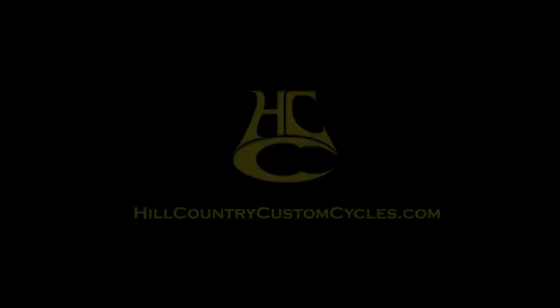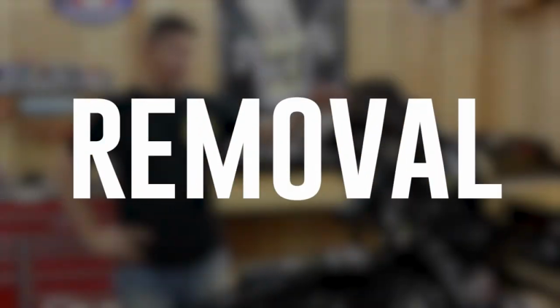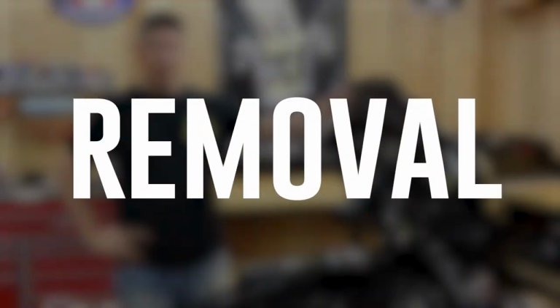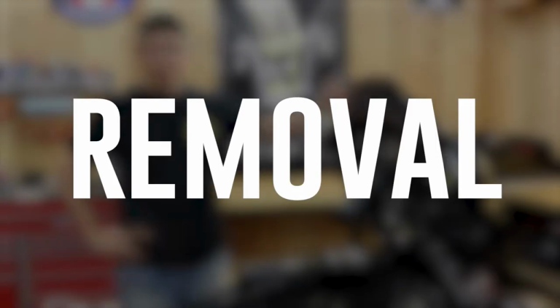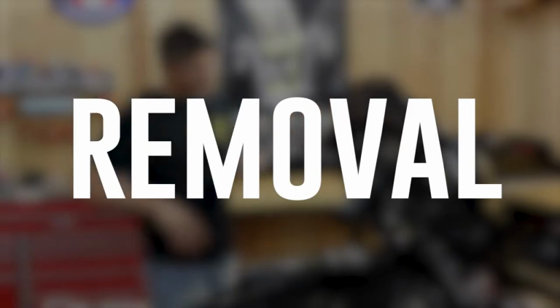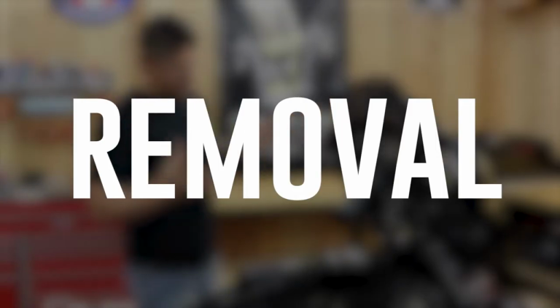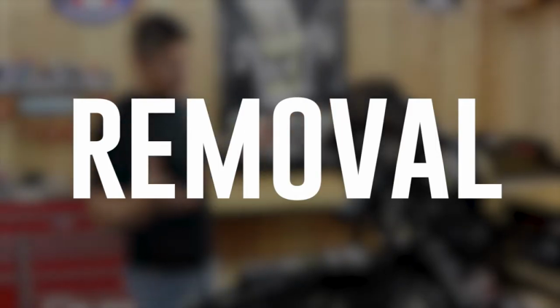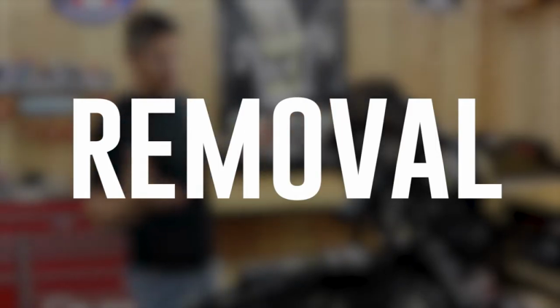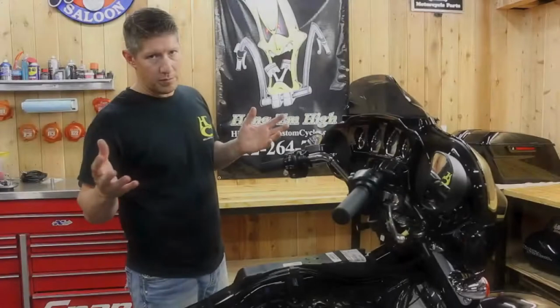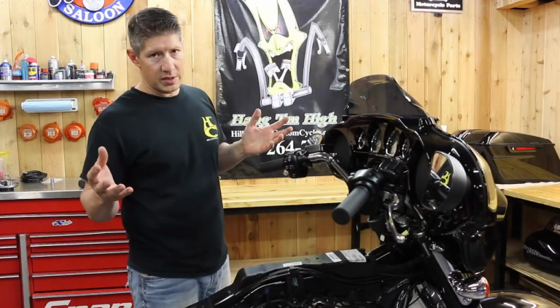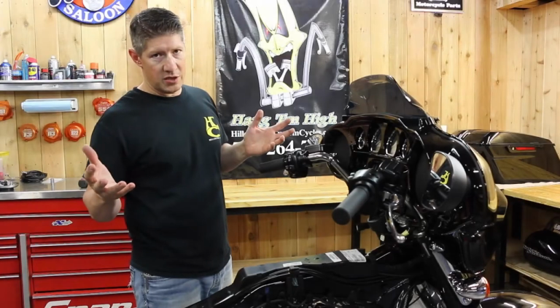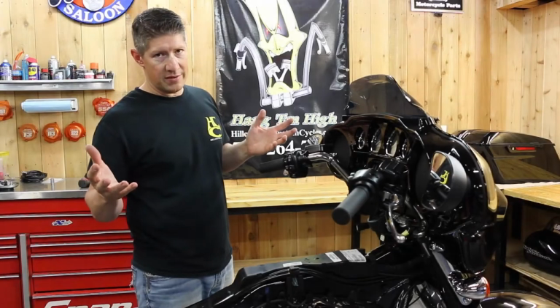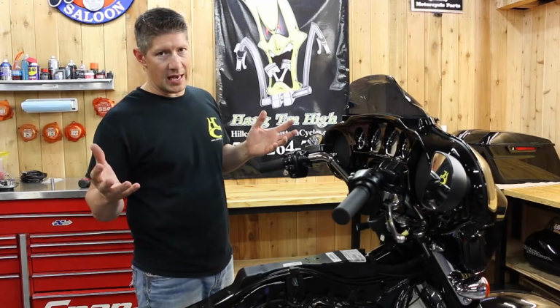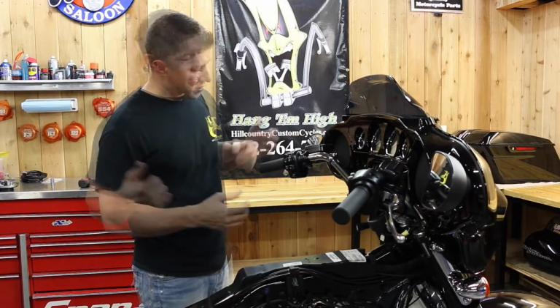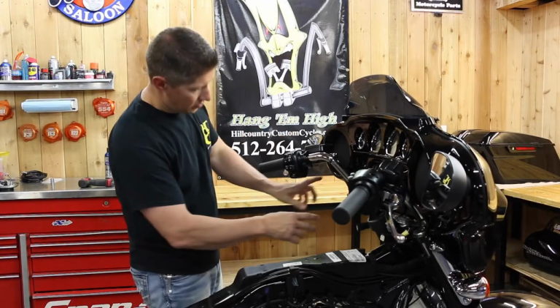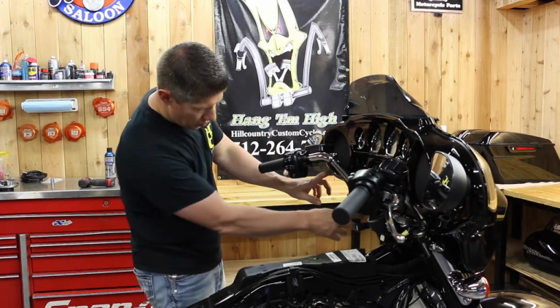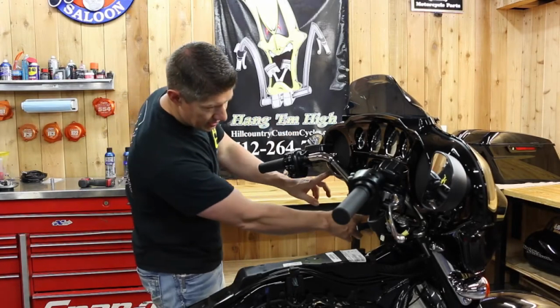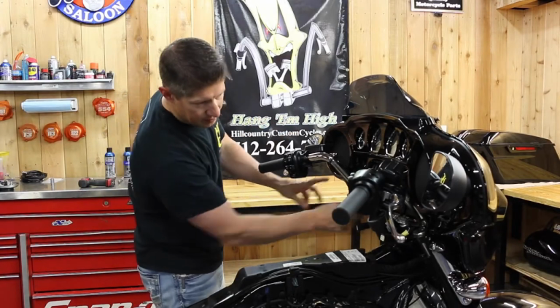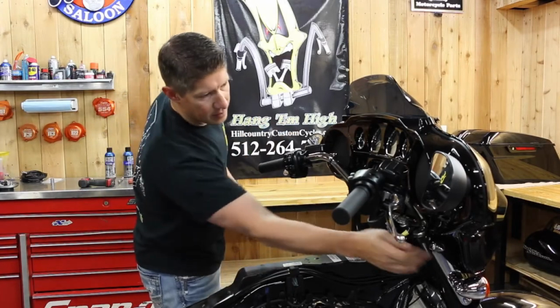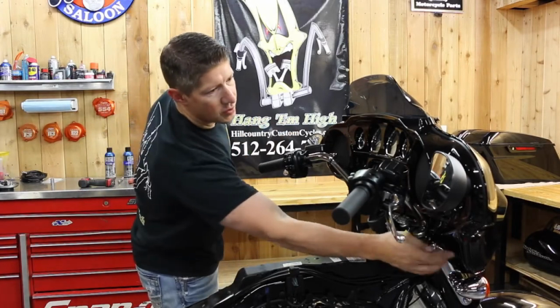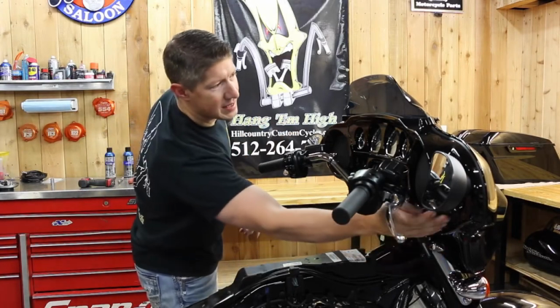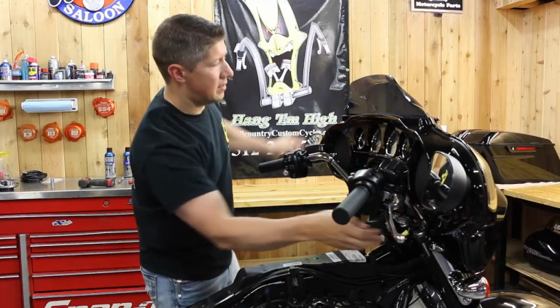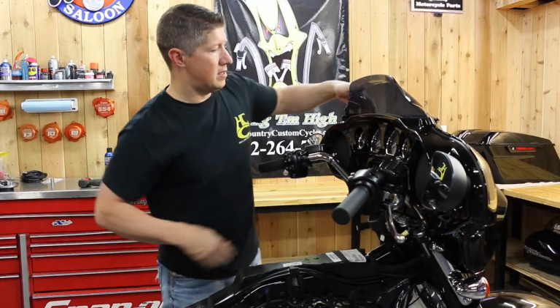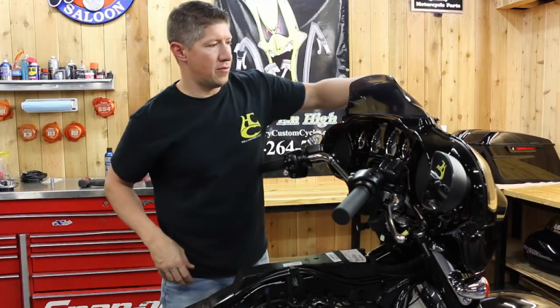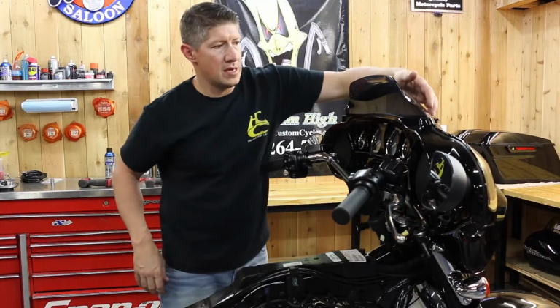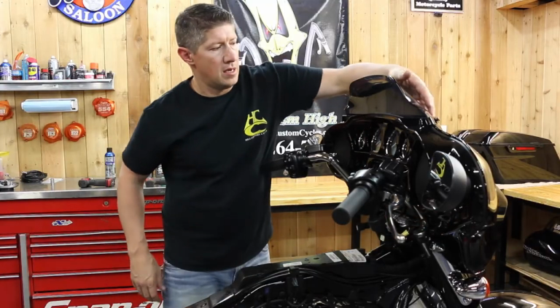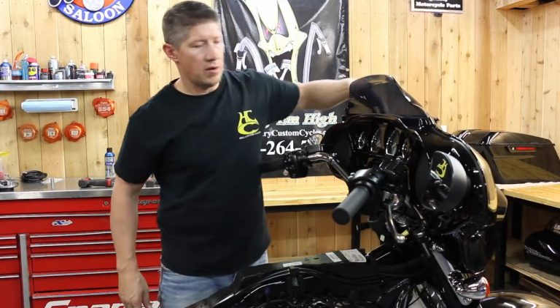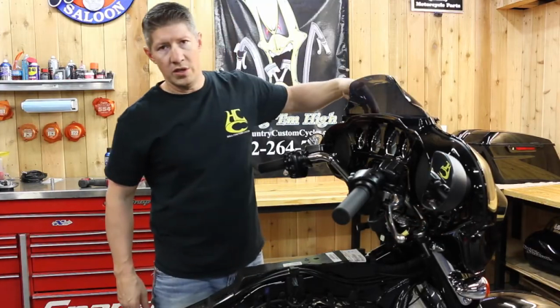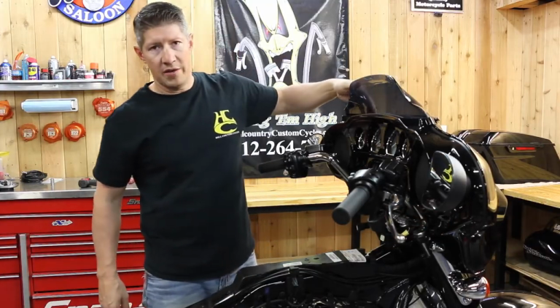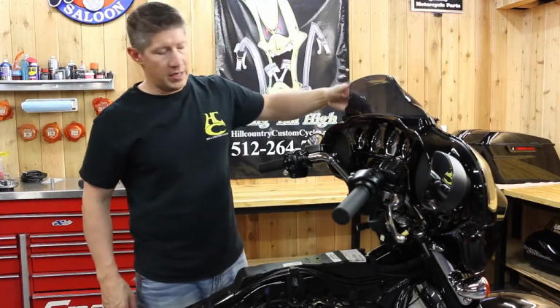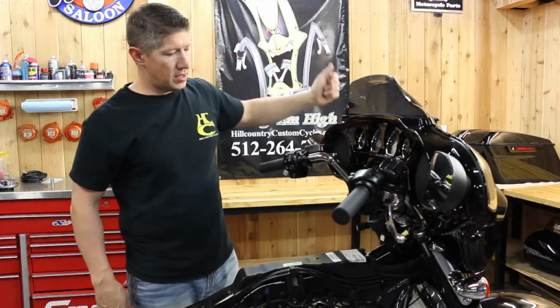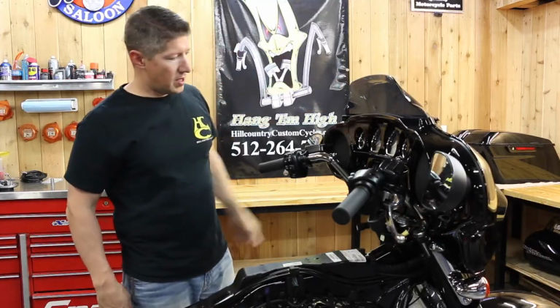We want to get the outer fairing off. We've got seven bolts — they're a T27 size. You've got two on this side, two on that side, and then three up here on the windshield outer fairing, and then it's going to come off.